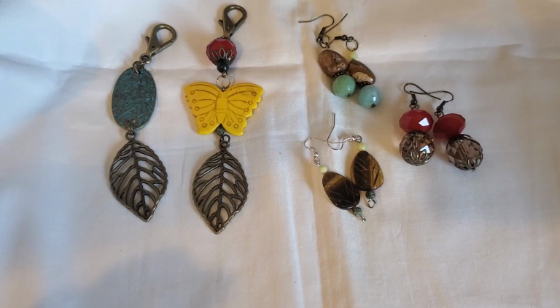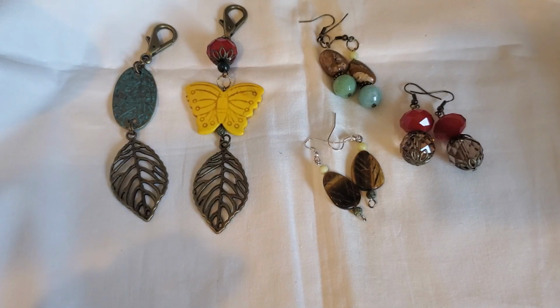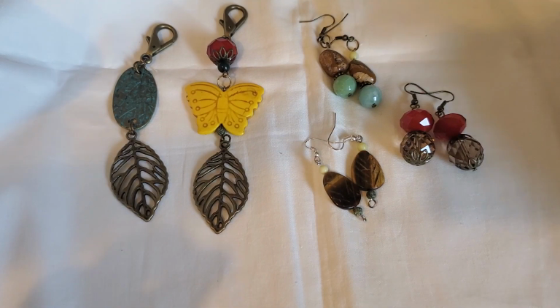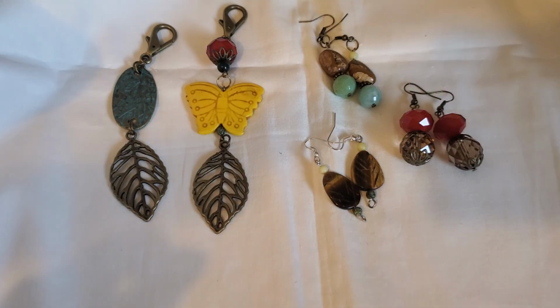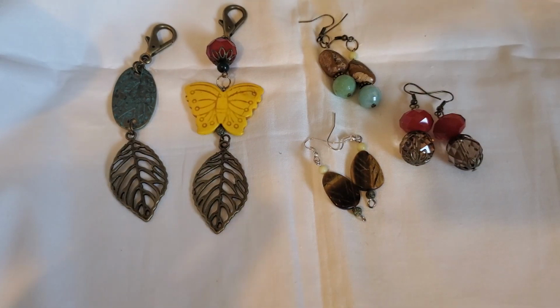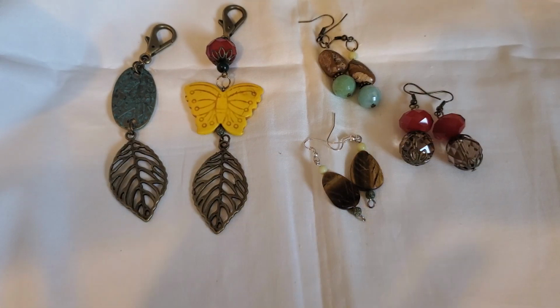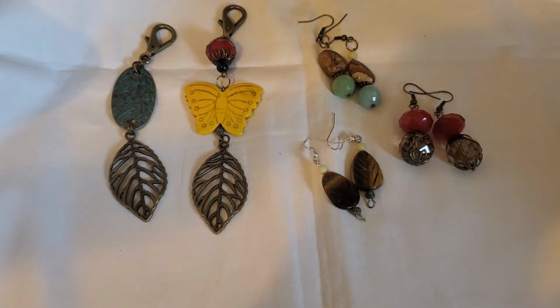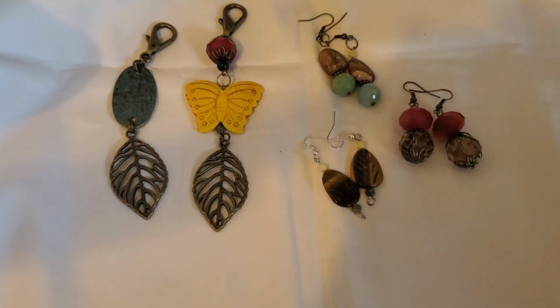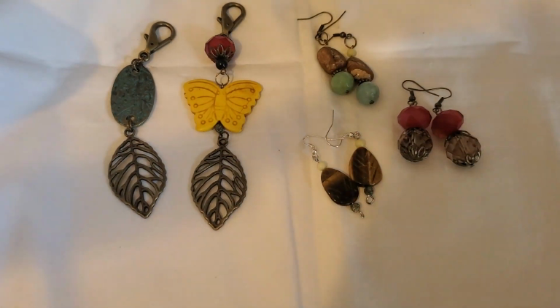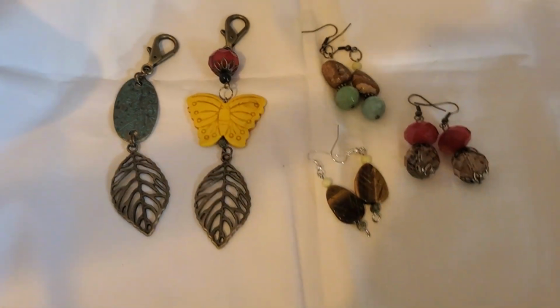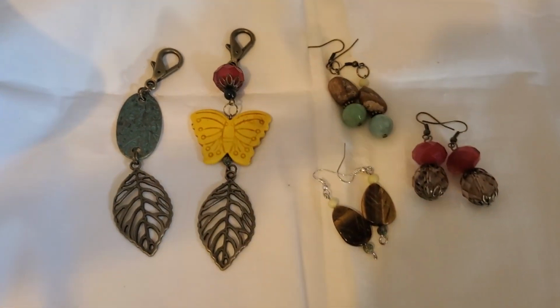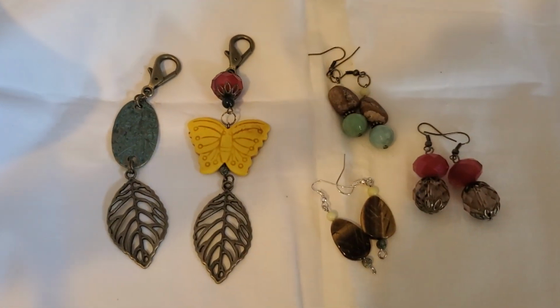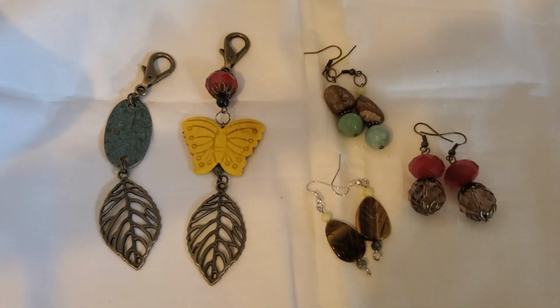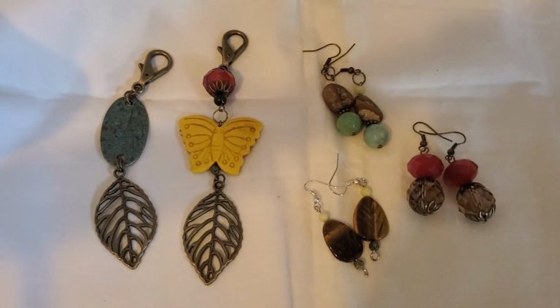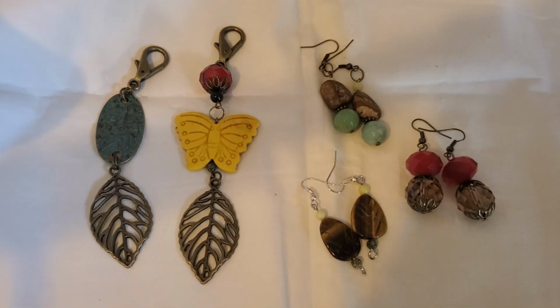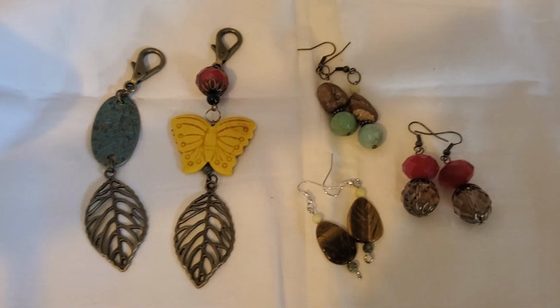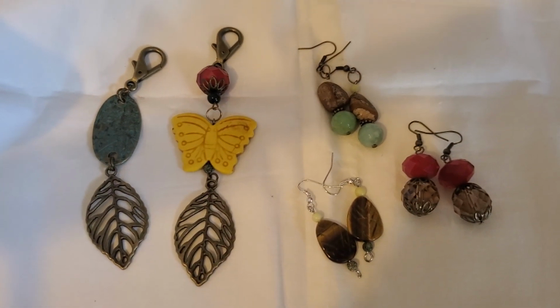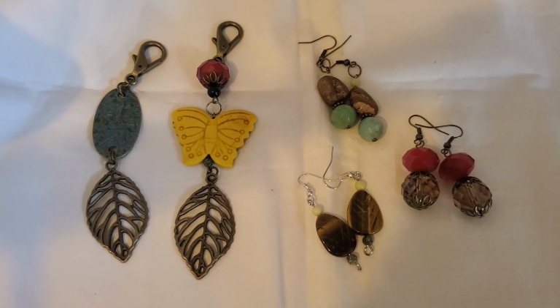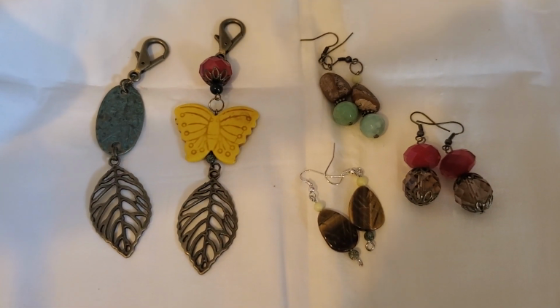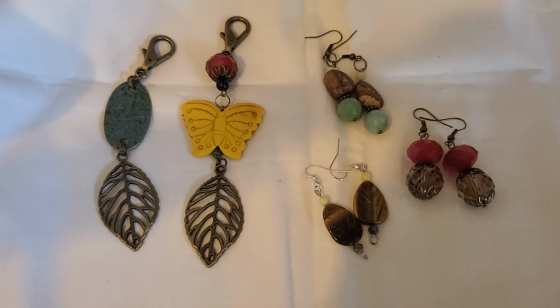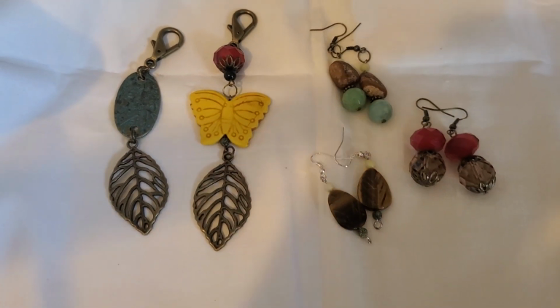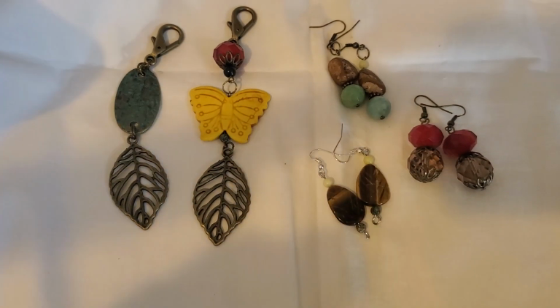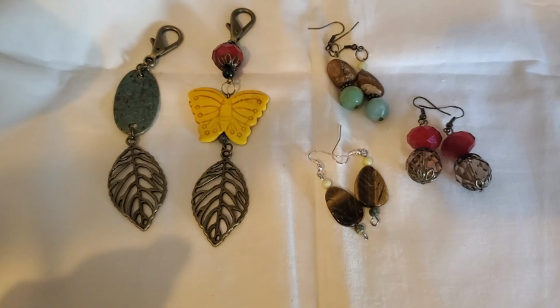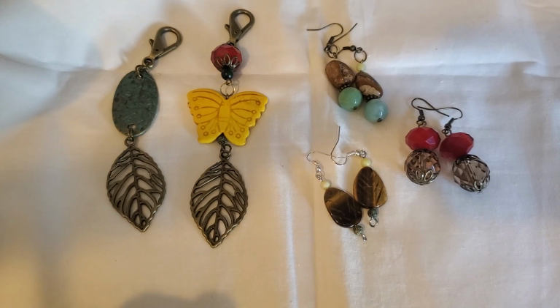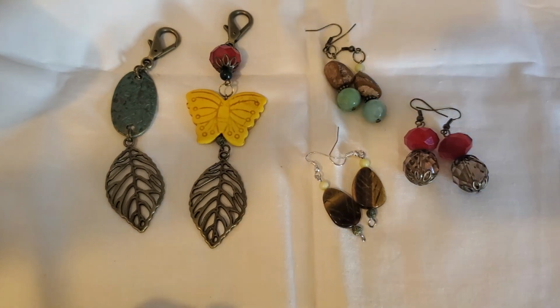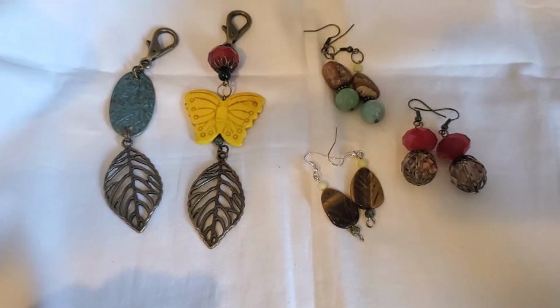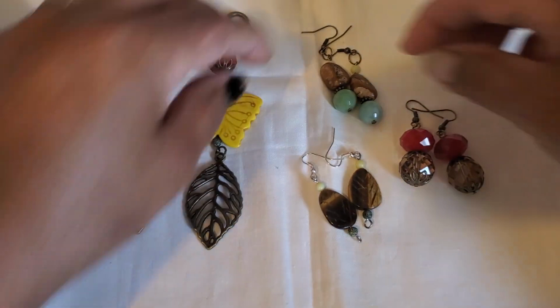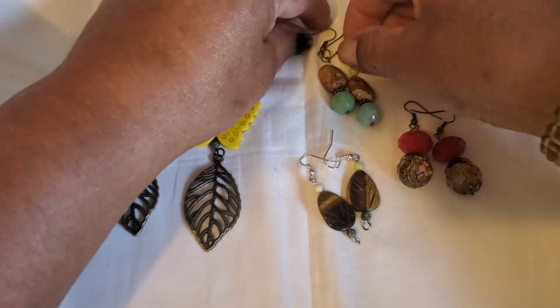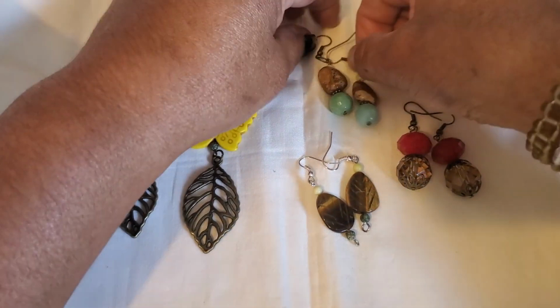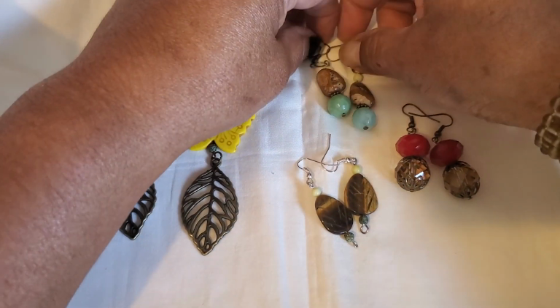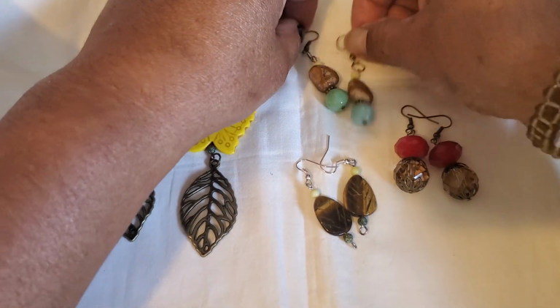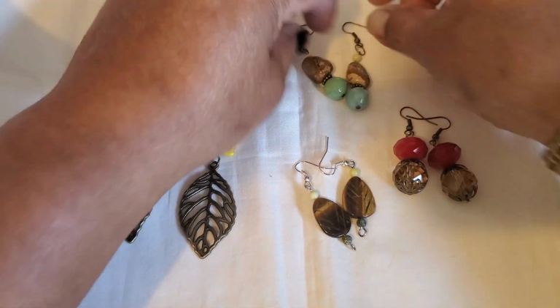Well, hello friends. Welcome to the Jewelry Making Fun Collaboration hosted by Deb Hauck, Dahlia Designs Jewelry and more.